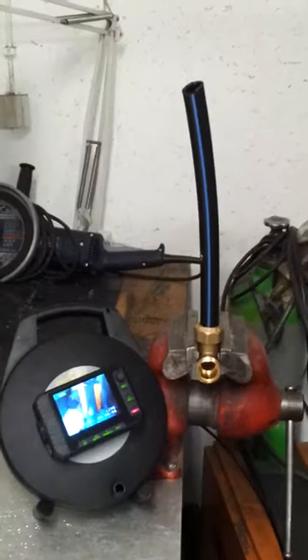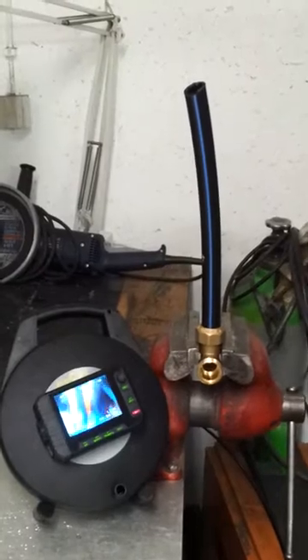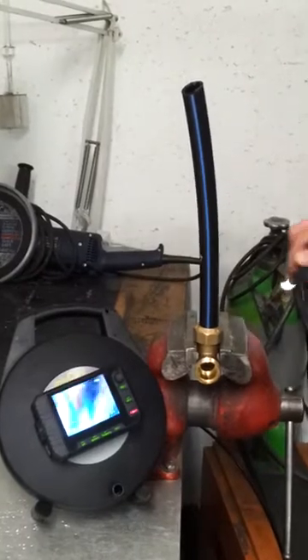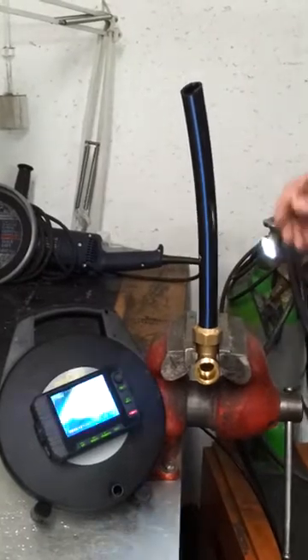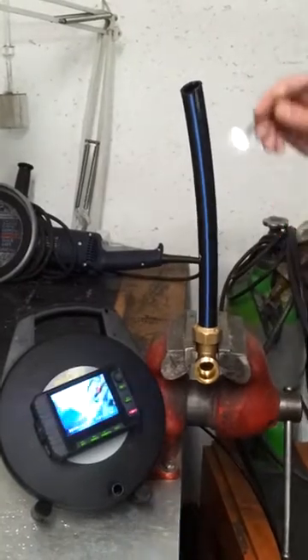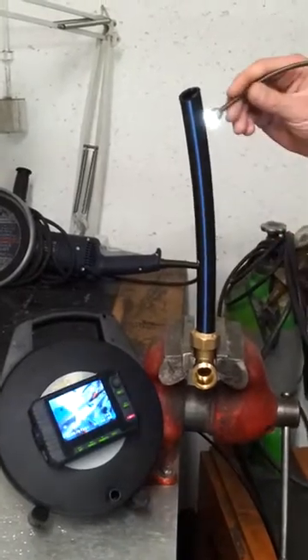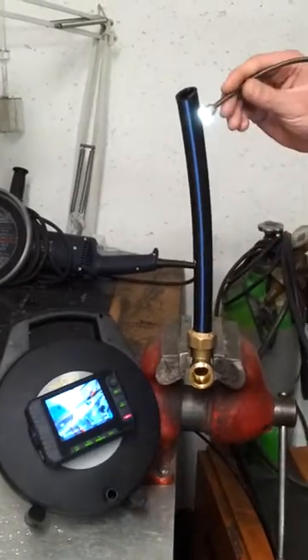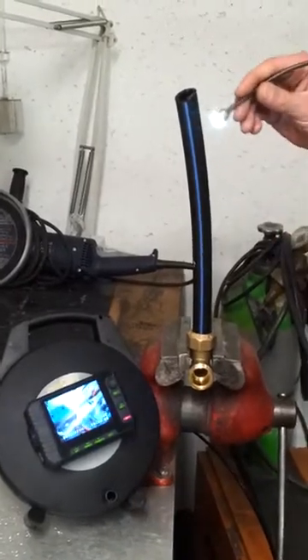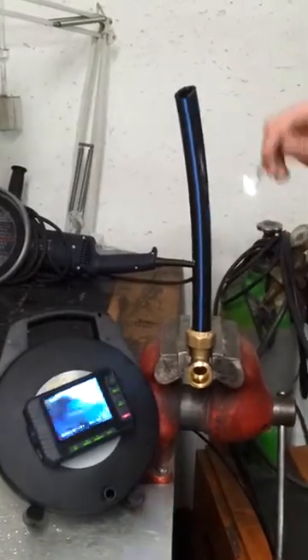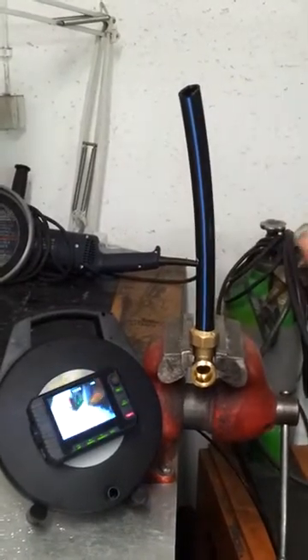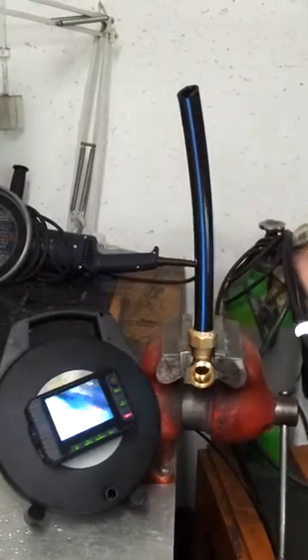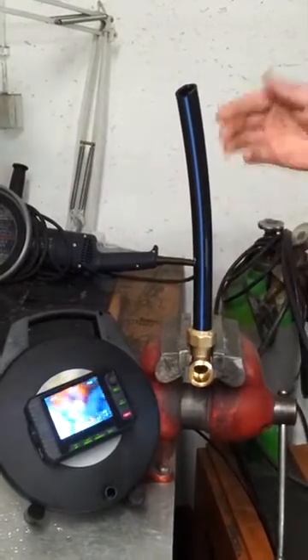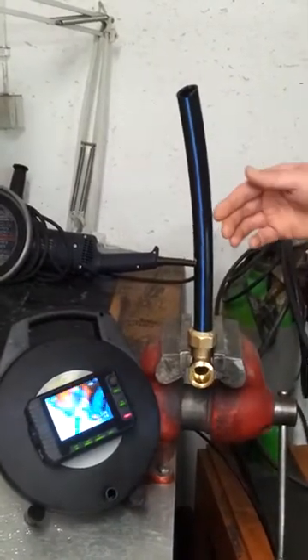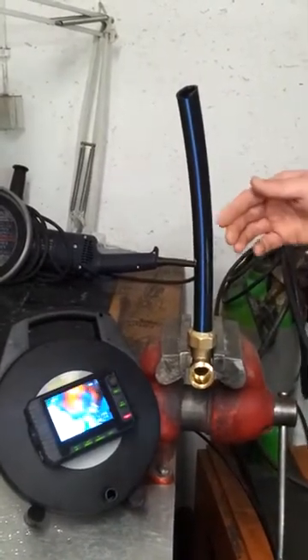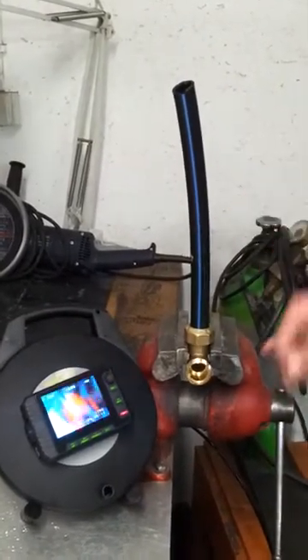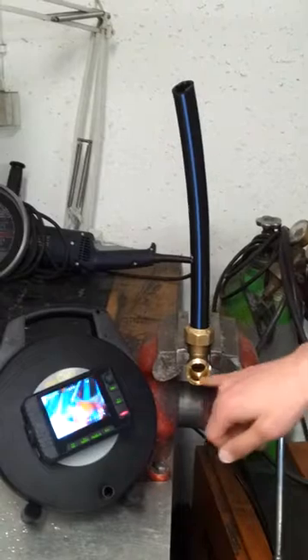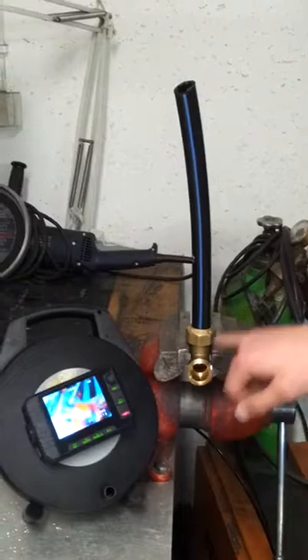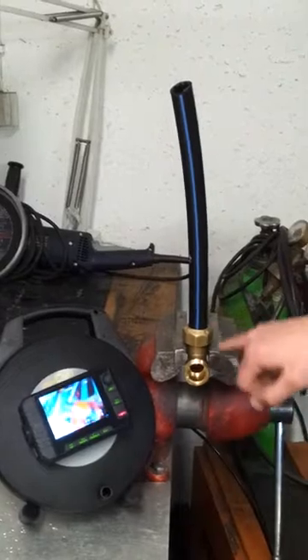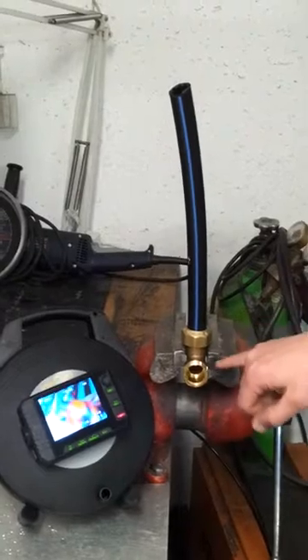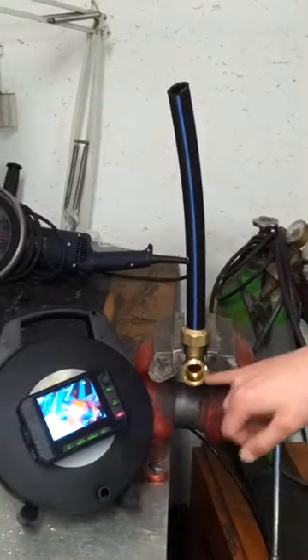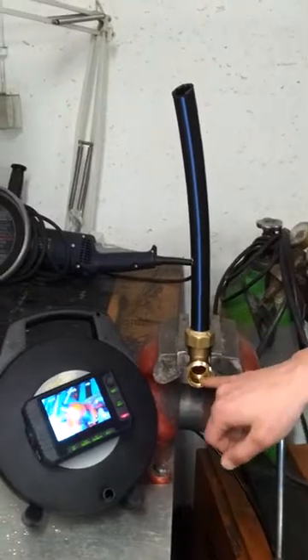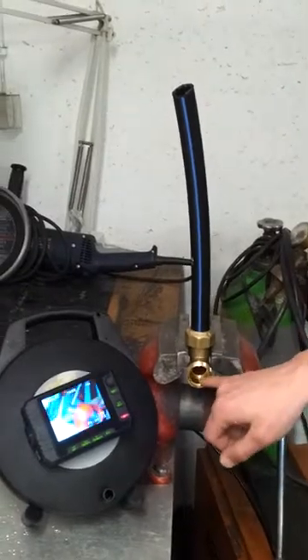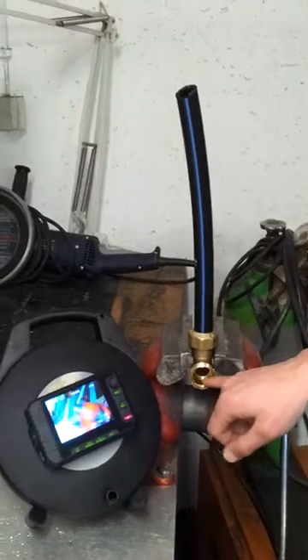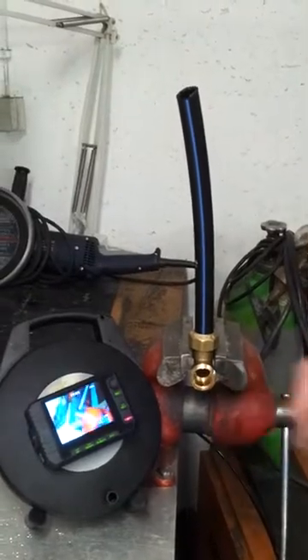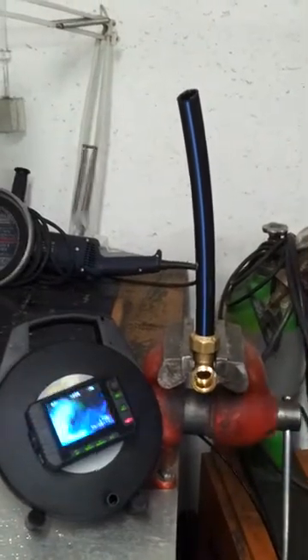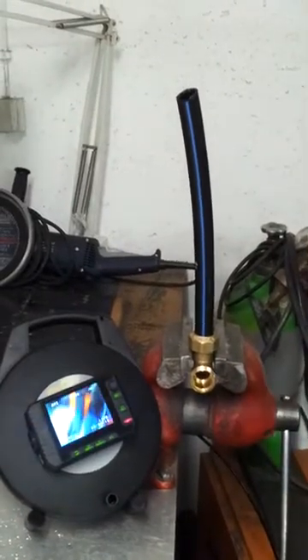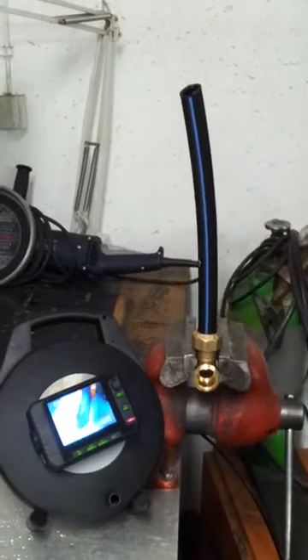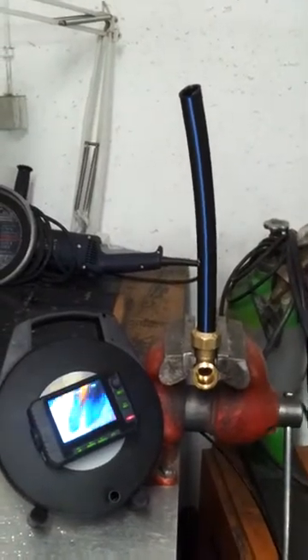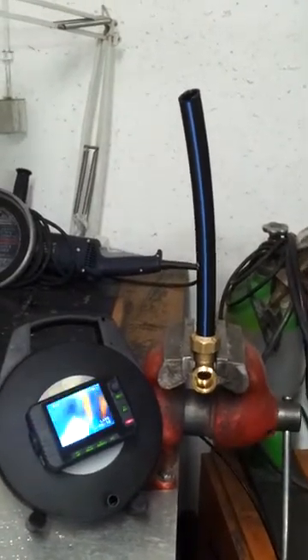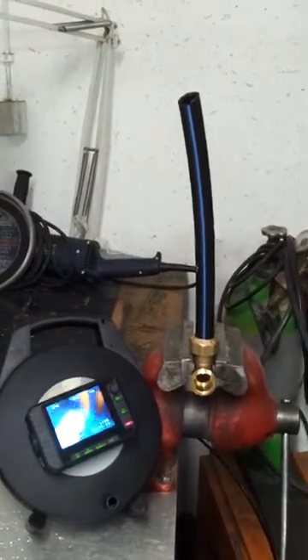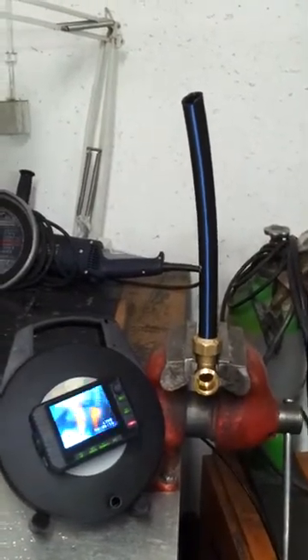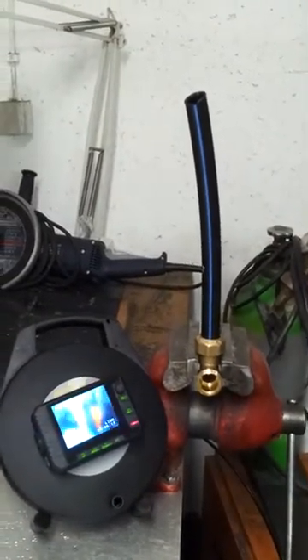How to push the camera head 13 through a water pipe 90-degree bend with an inner diameter of 17mm only.